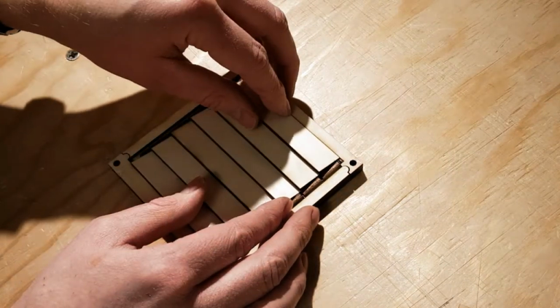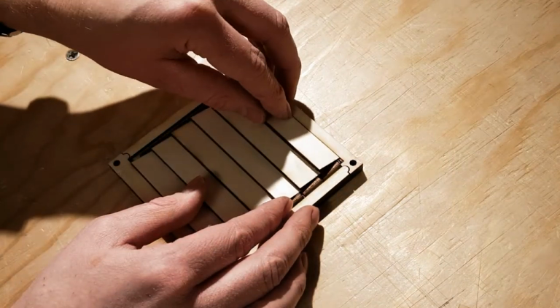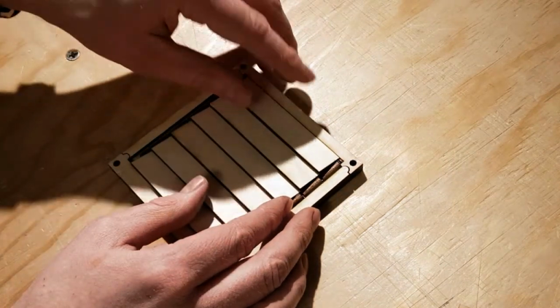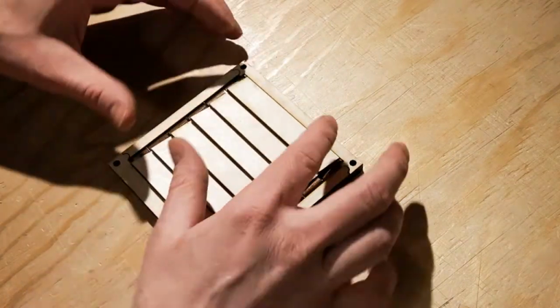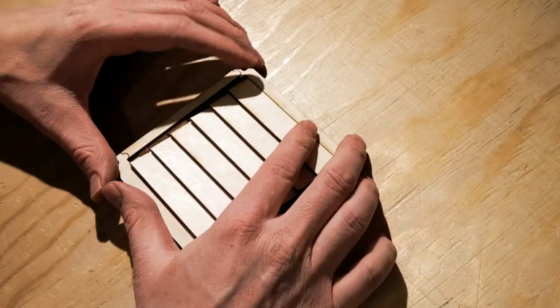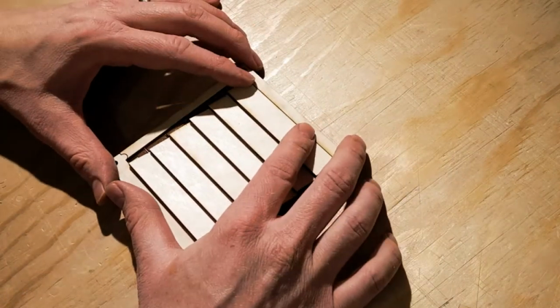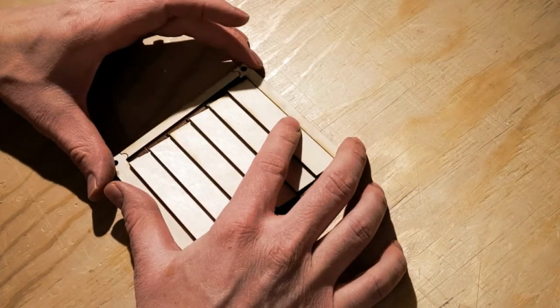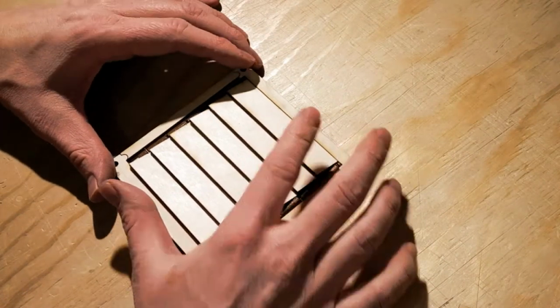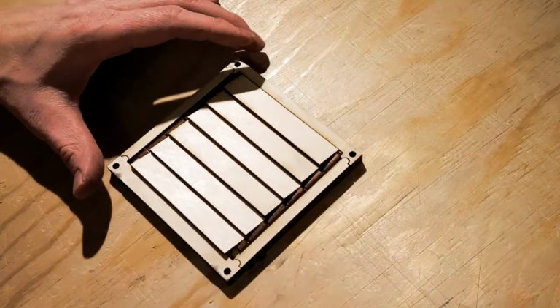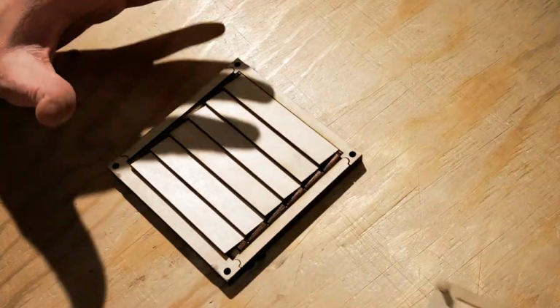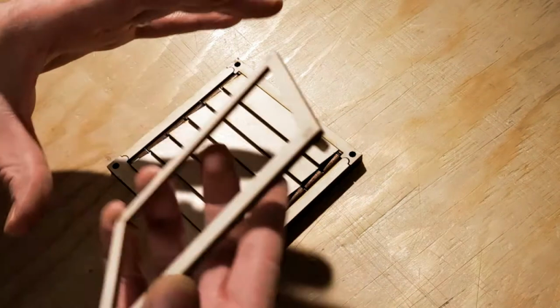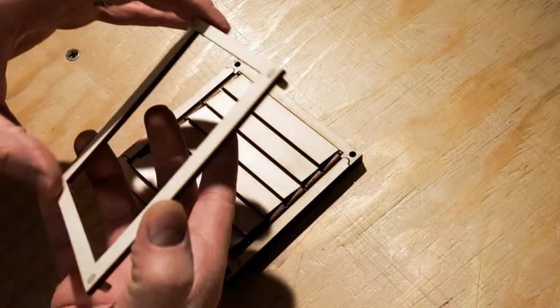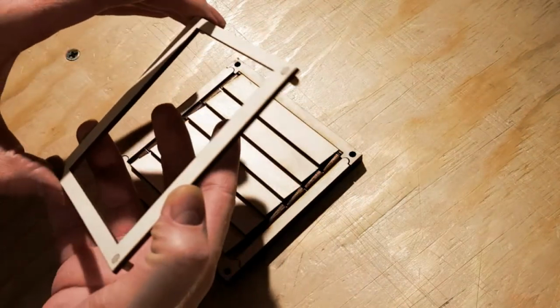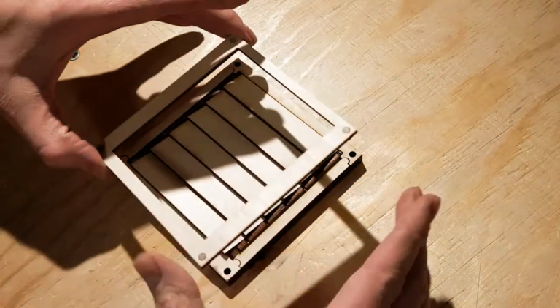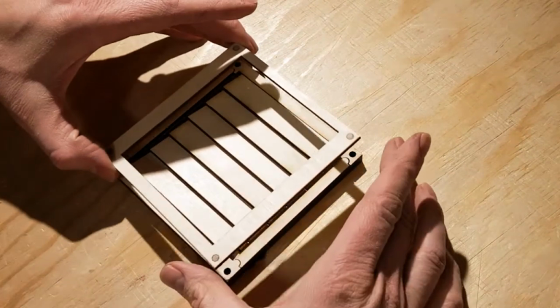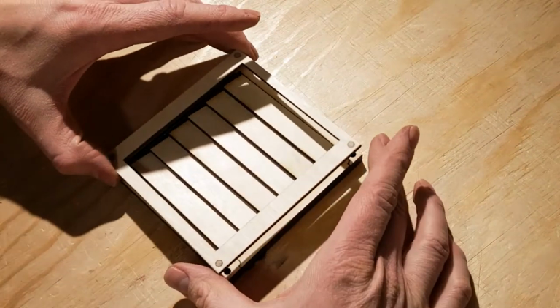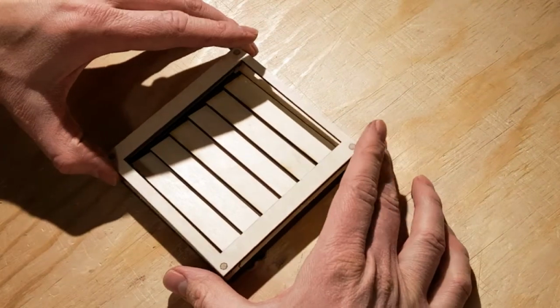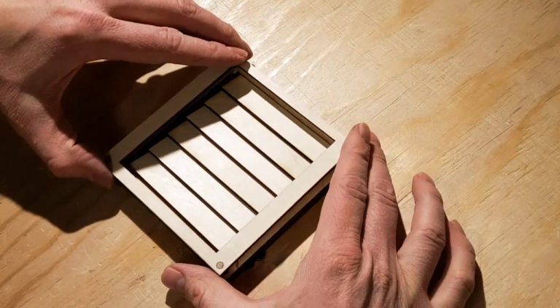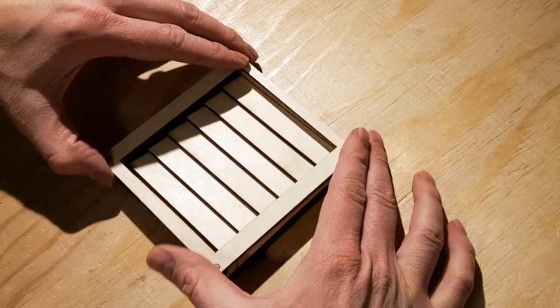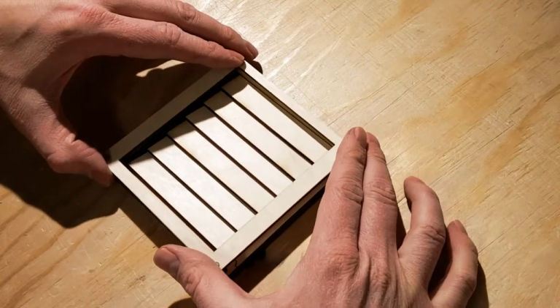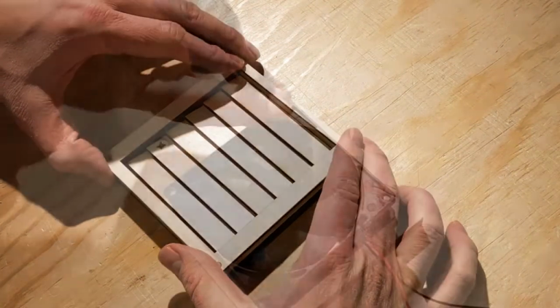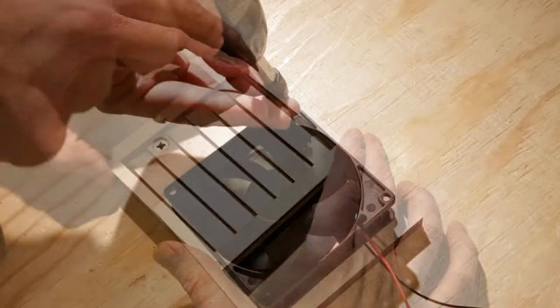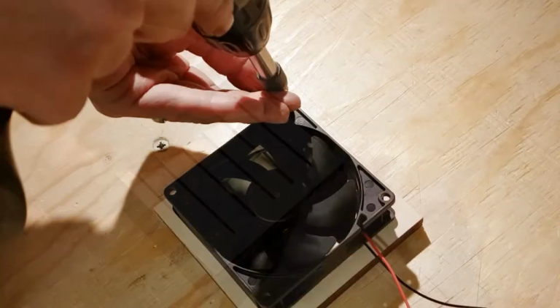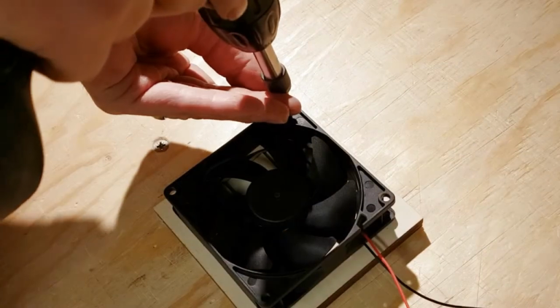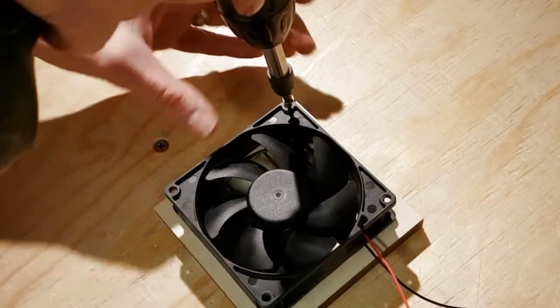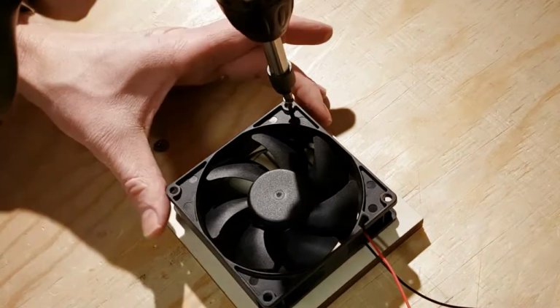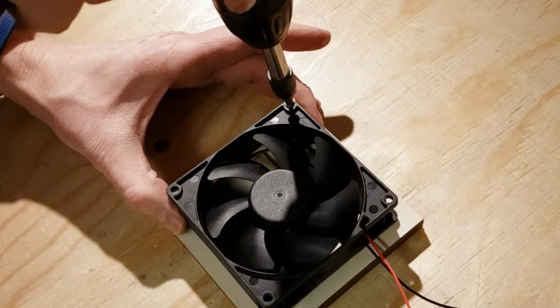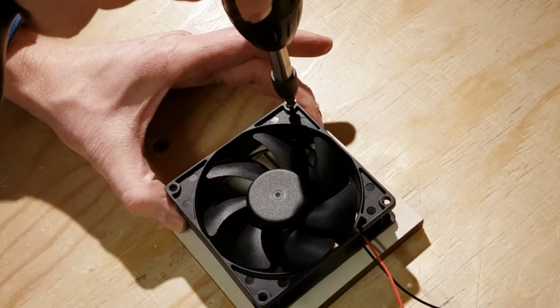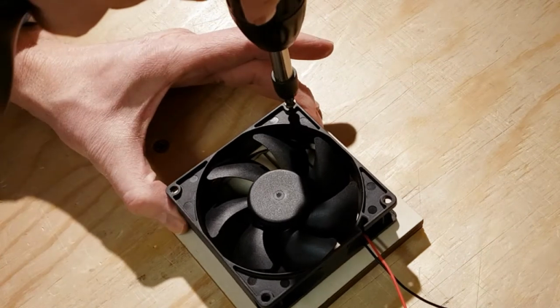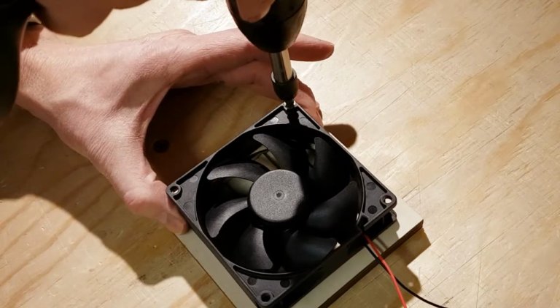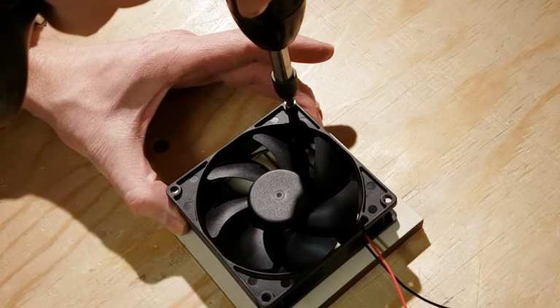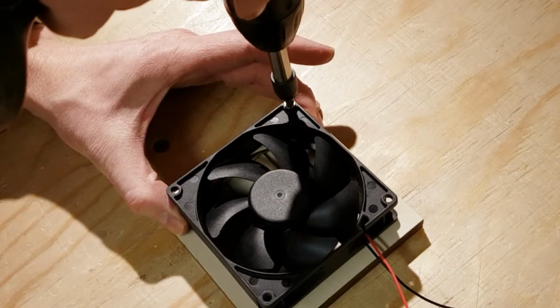After all the slats are inserted, the front cover is pressed into place. The fan is then screwed to the back.